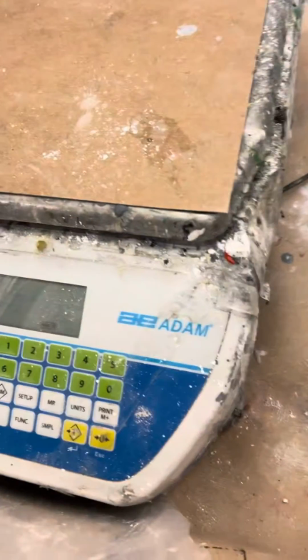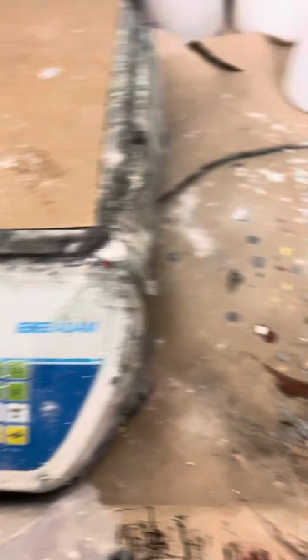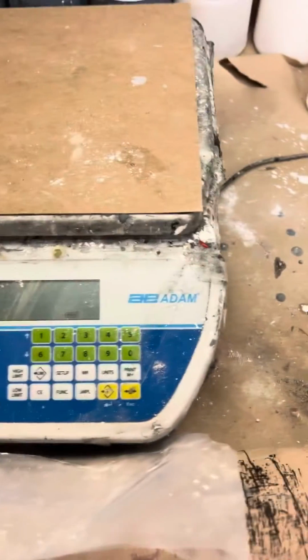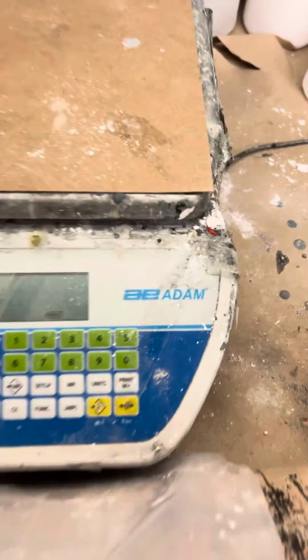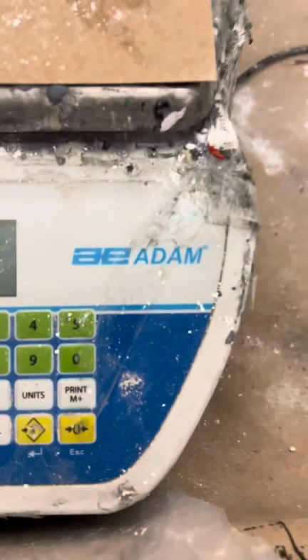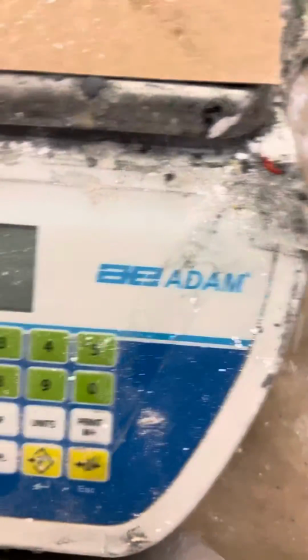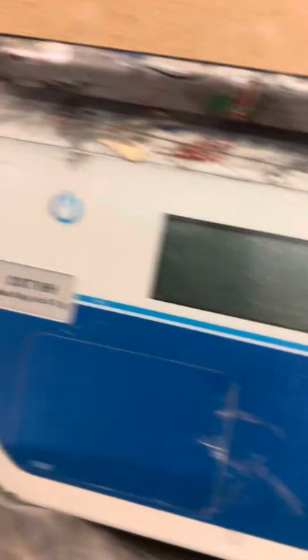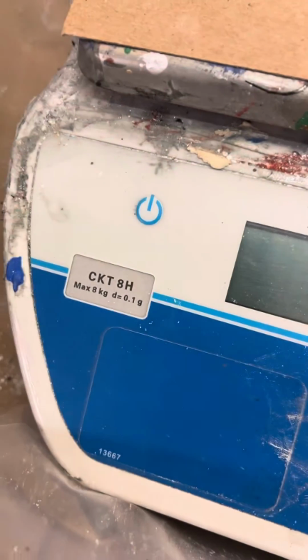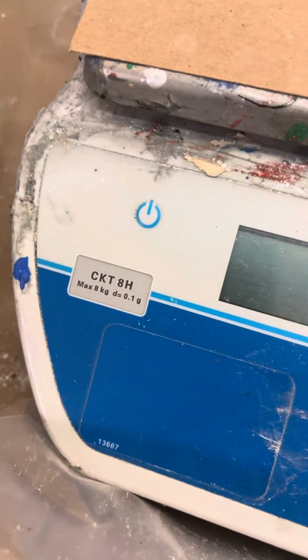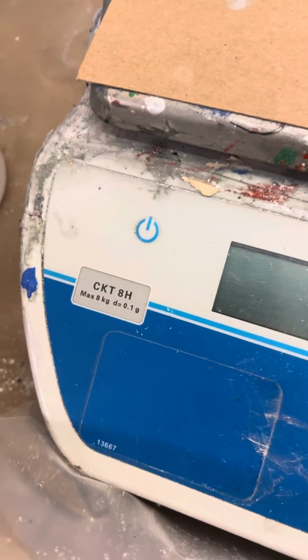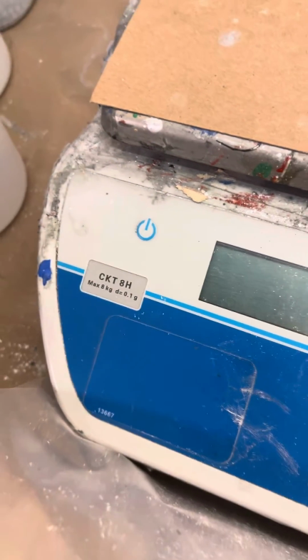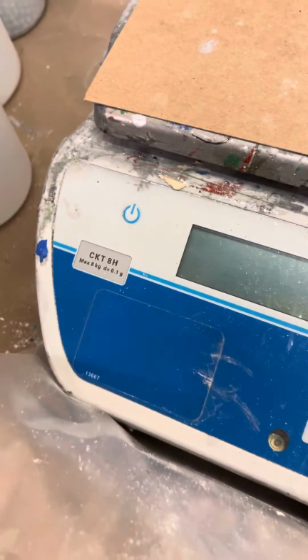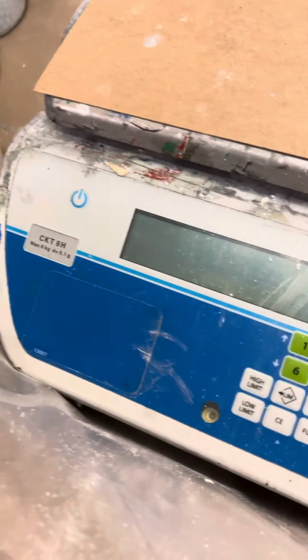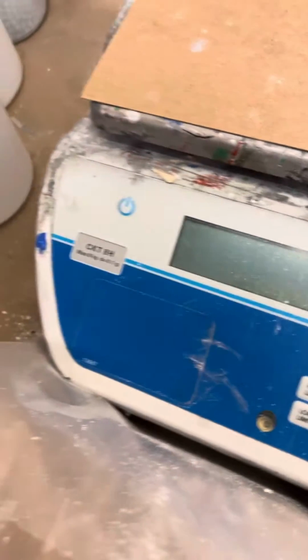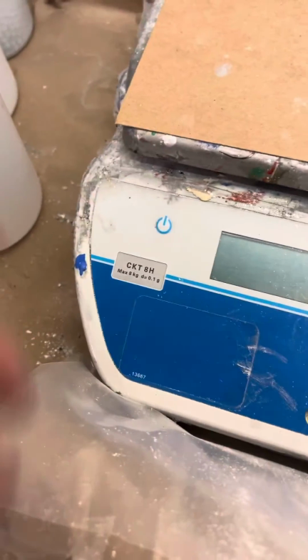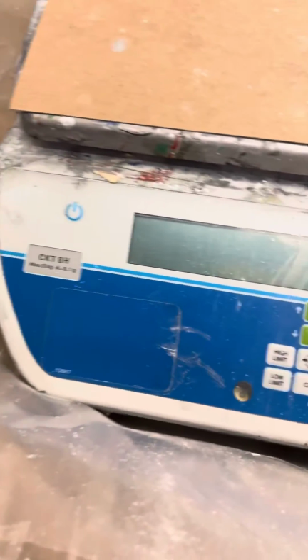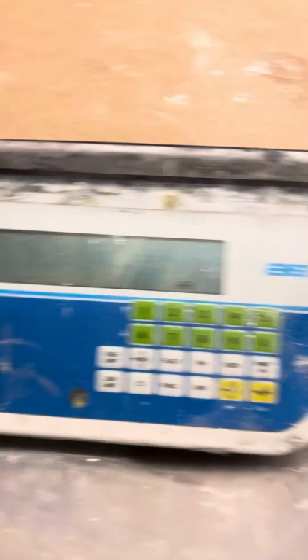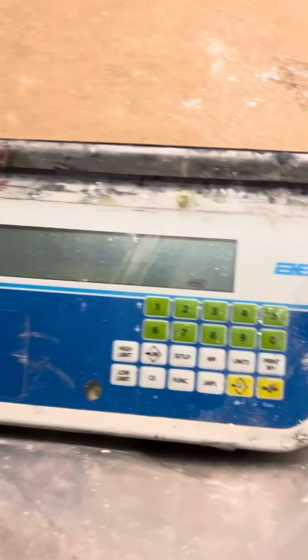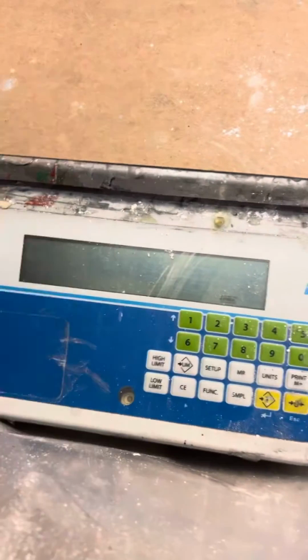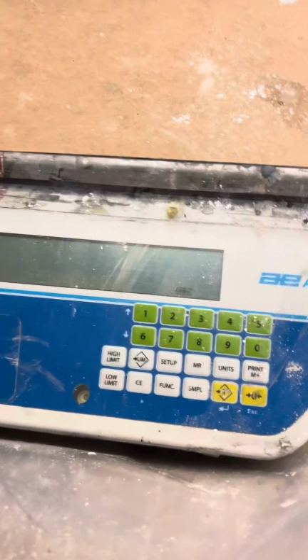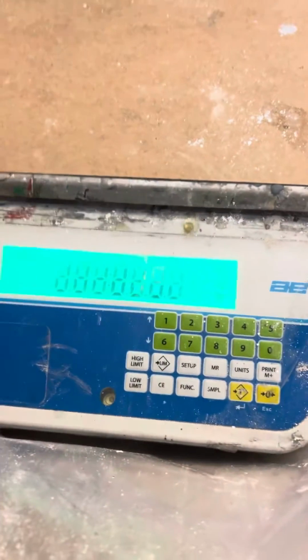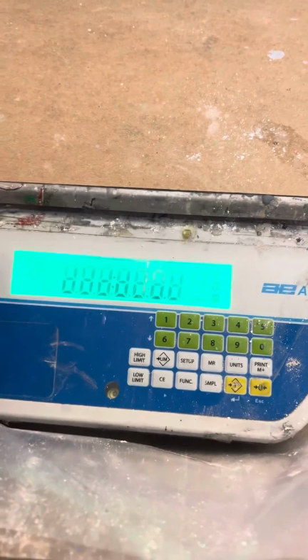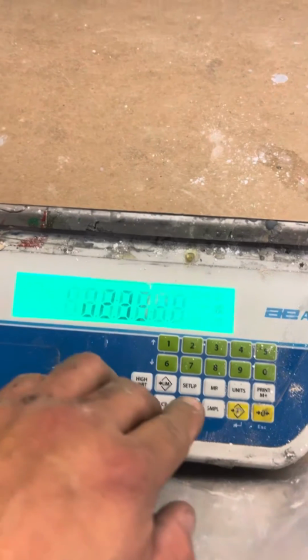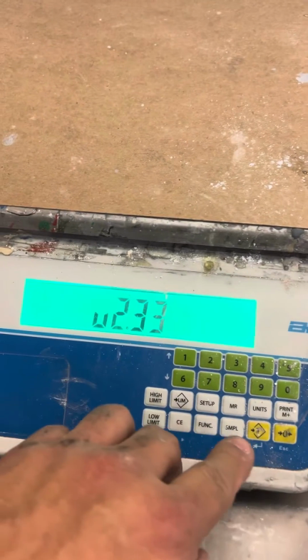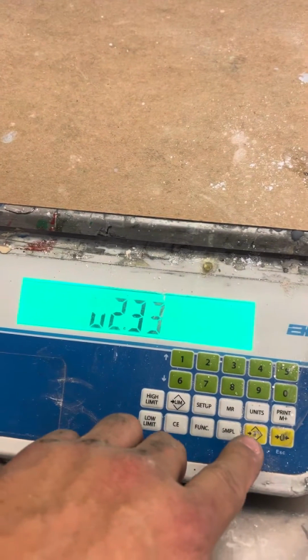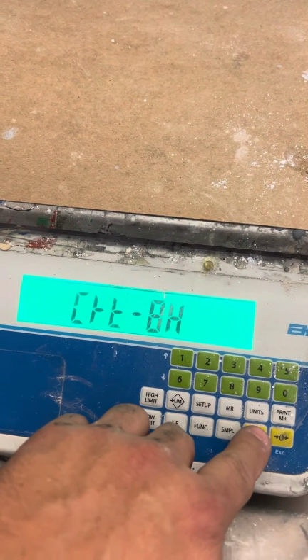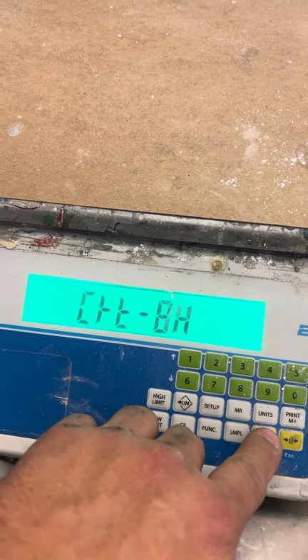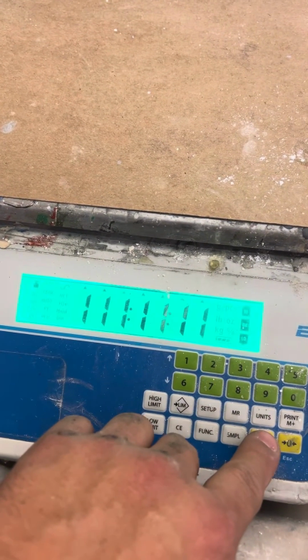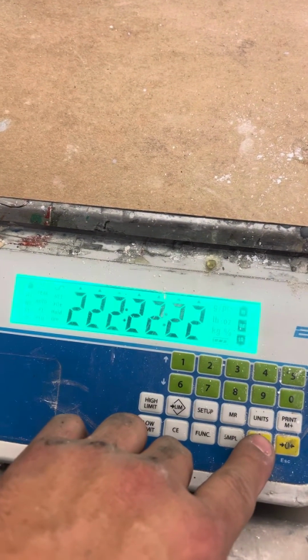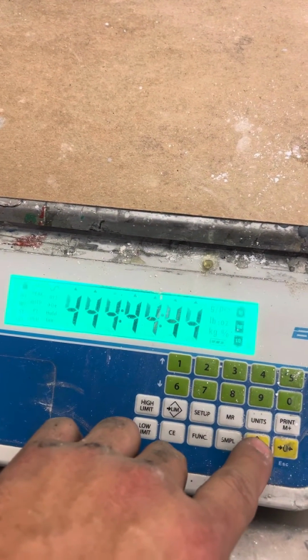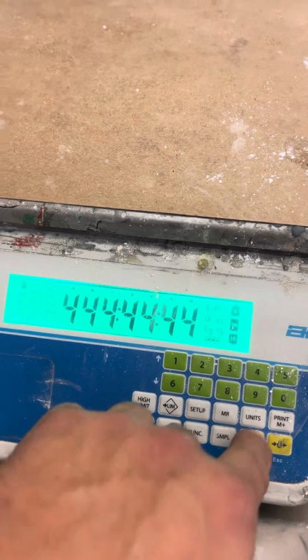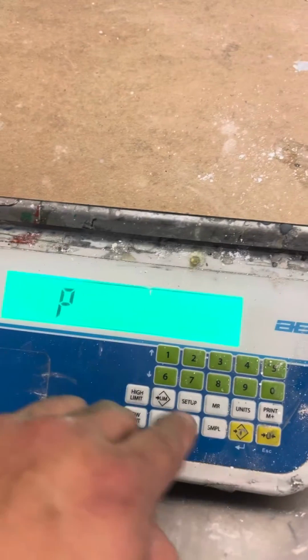This is a calibration adjustment of an Atom CKT-8H, or CKT series. It's already off — turn it on. When it goes into the diagnostic countdown, you press Enter.